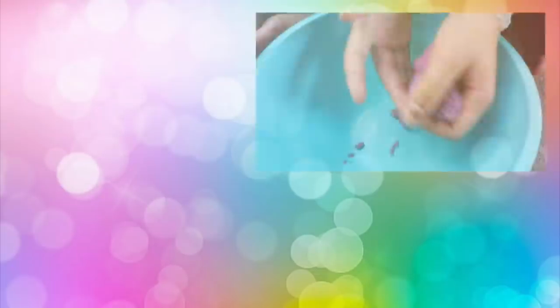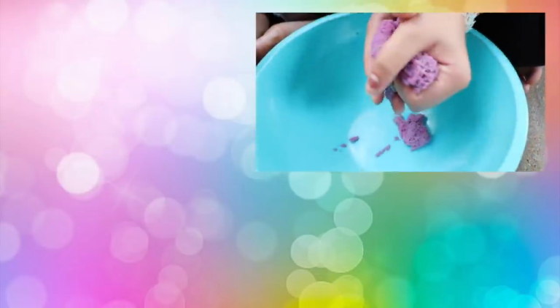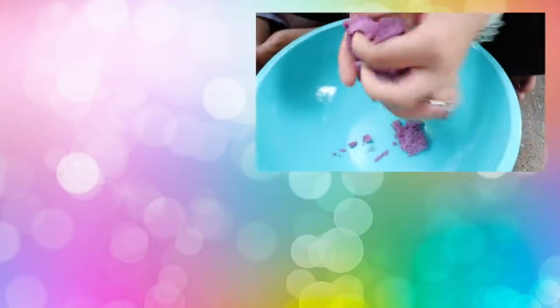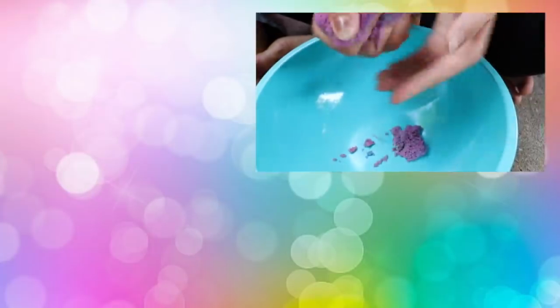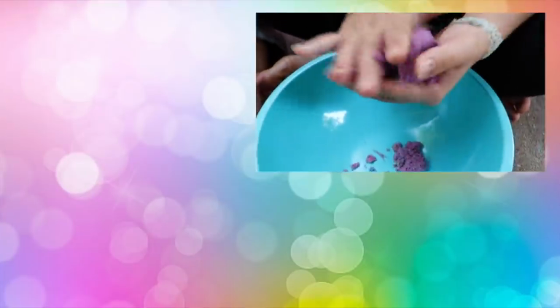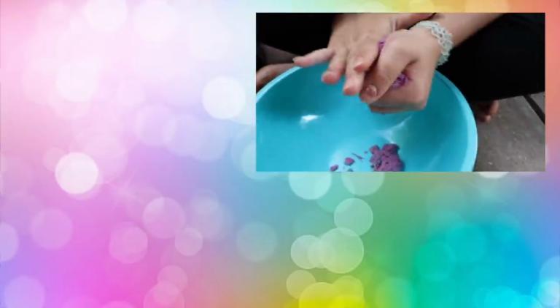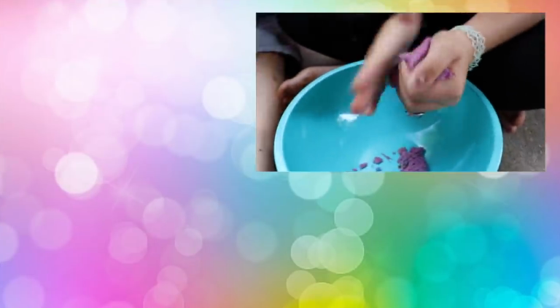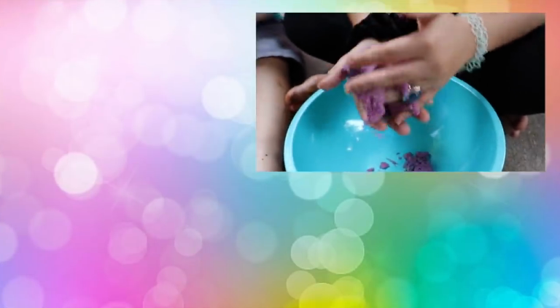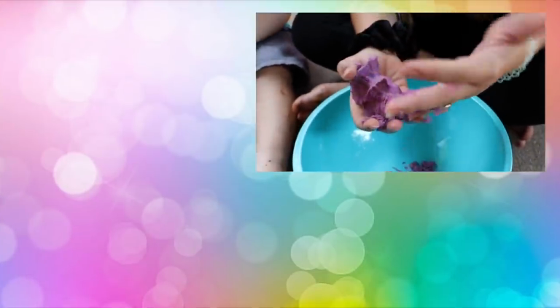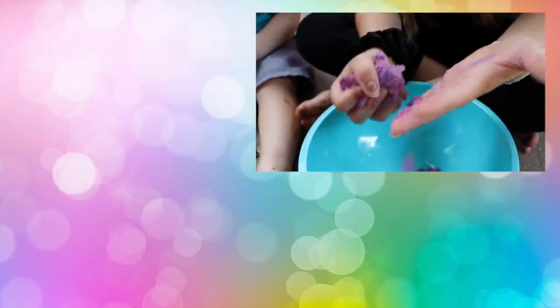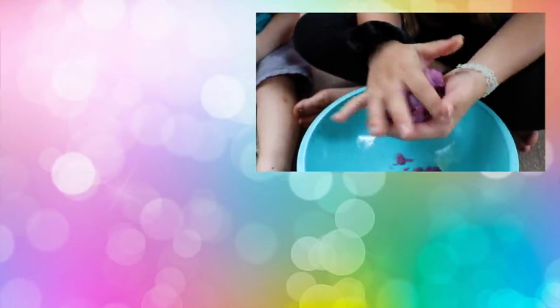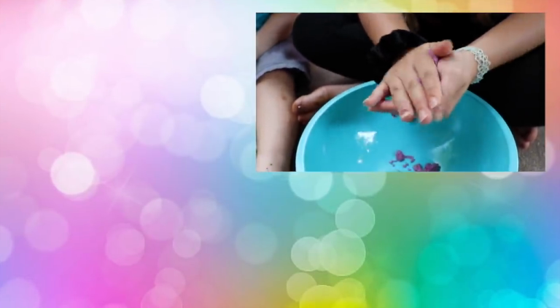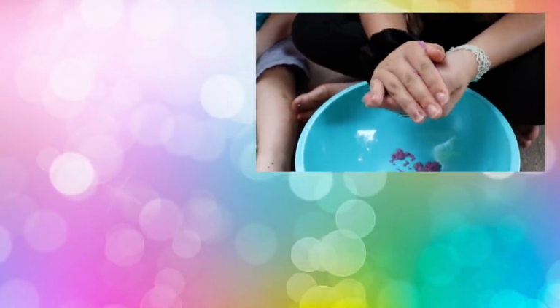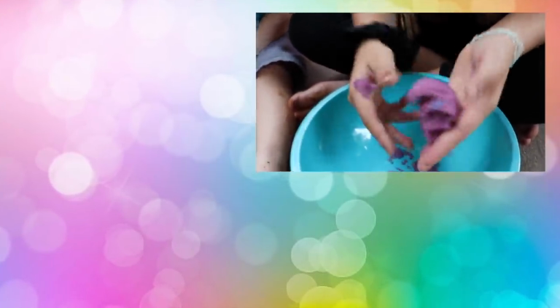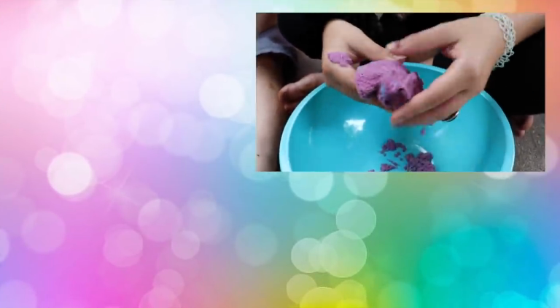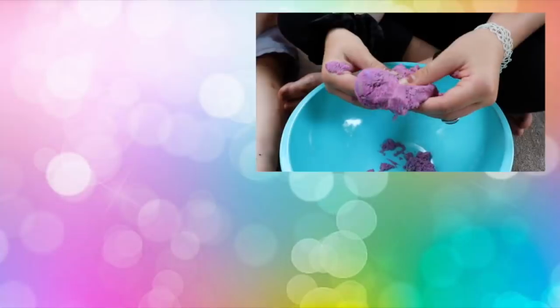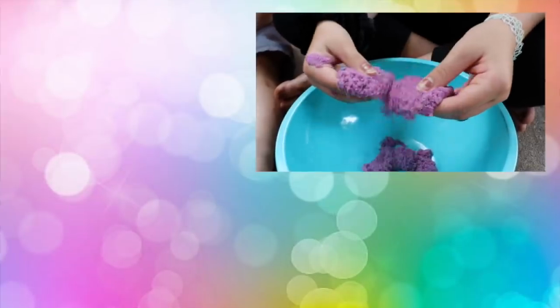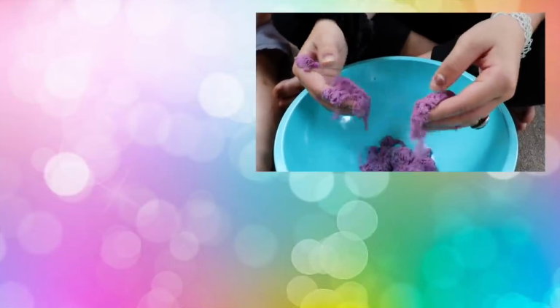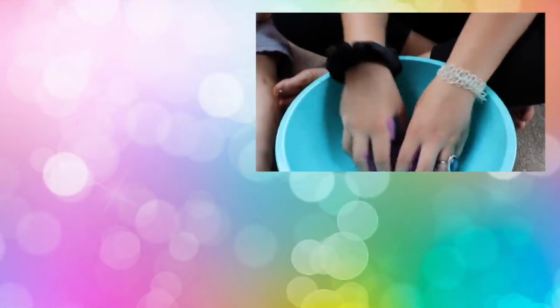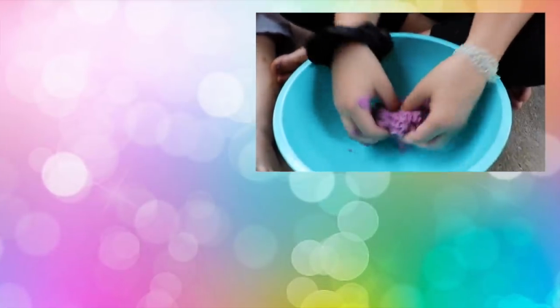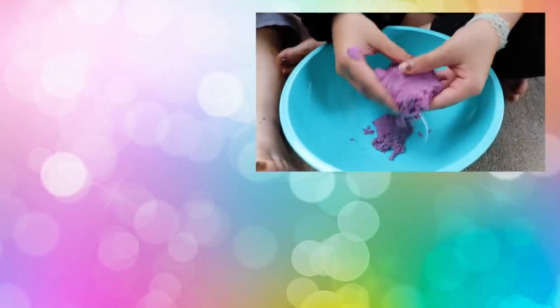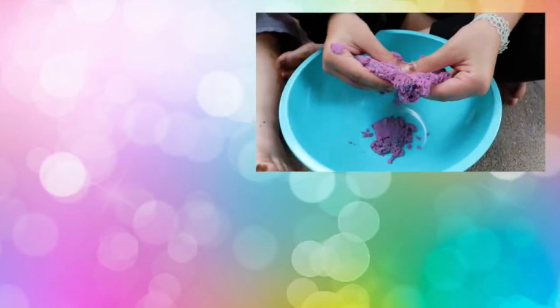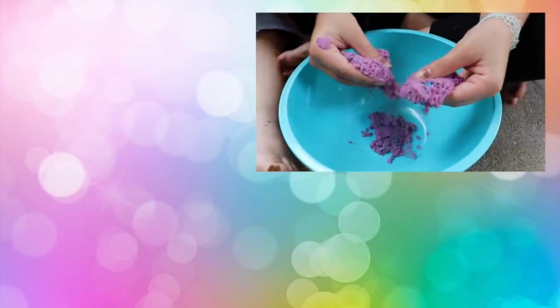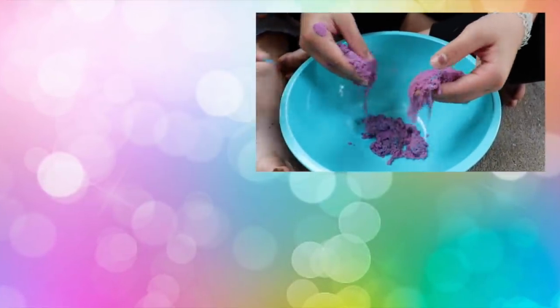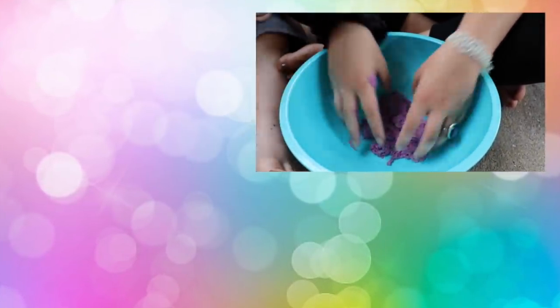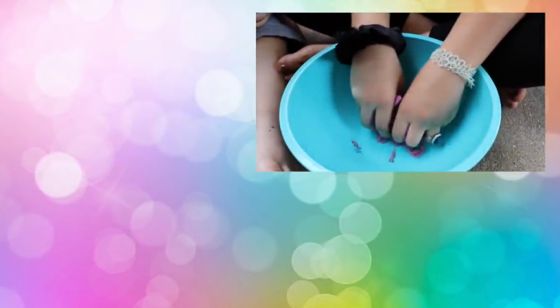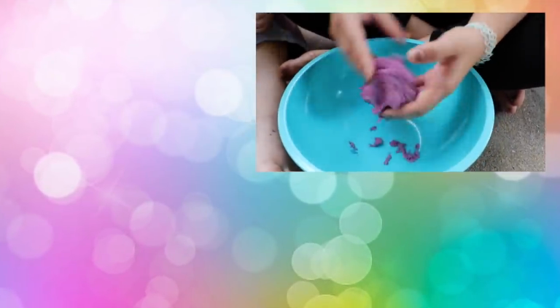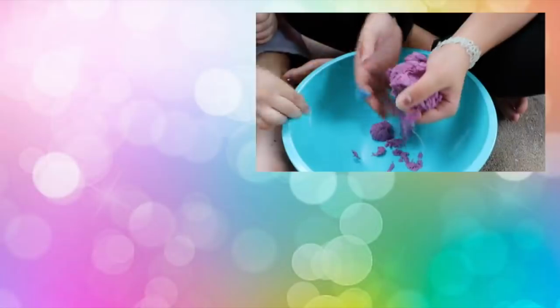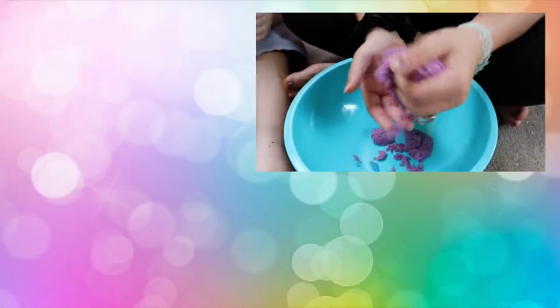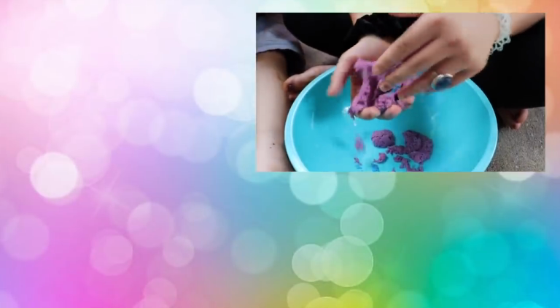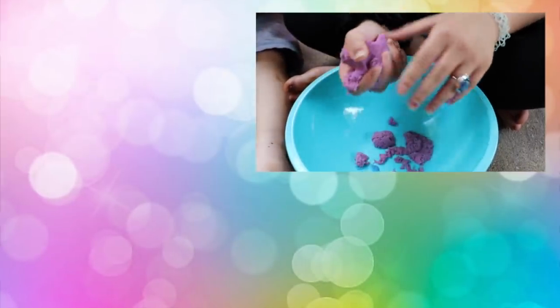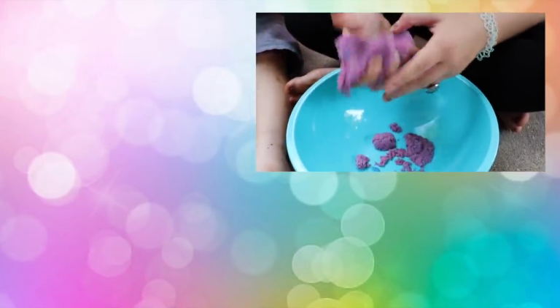Whoa, that's so cool — it's turning purple! It's so mesmerizing. Like stretch it out — it crumbles, but then it's so cool and mesmerizing.